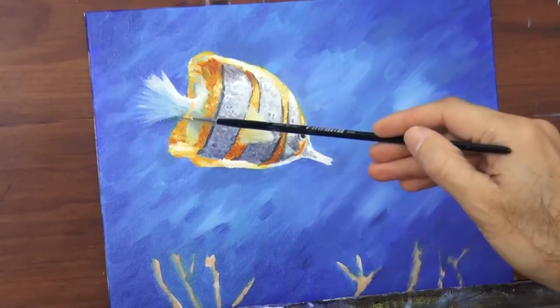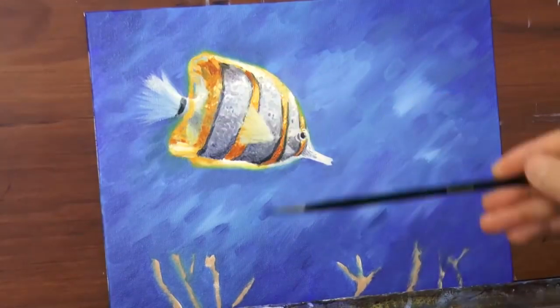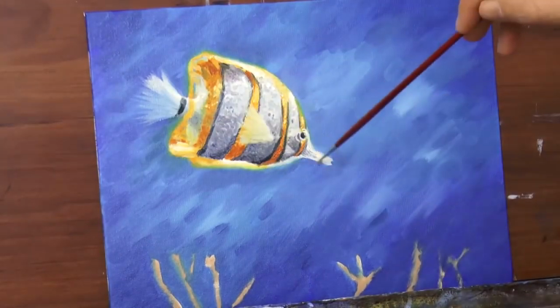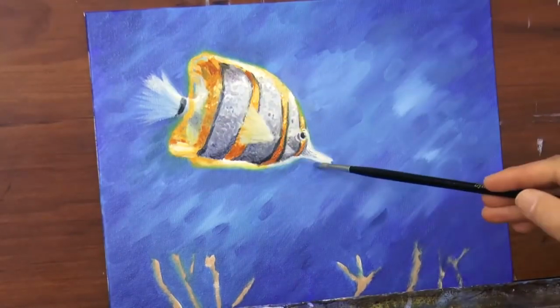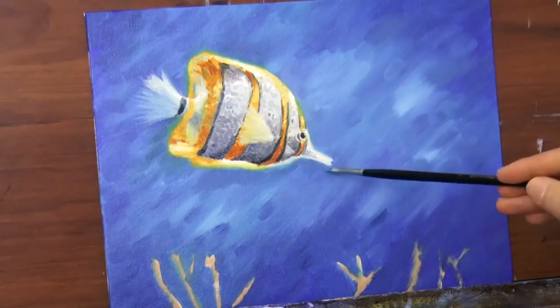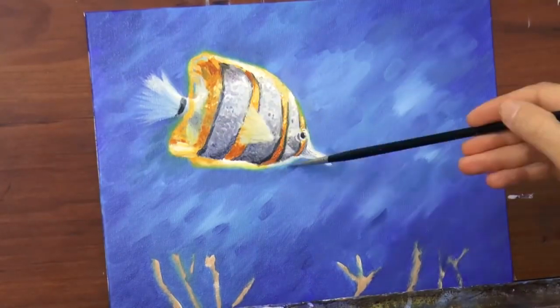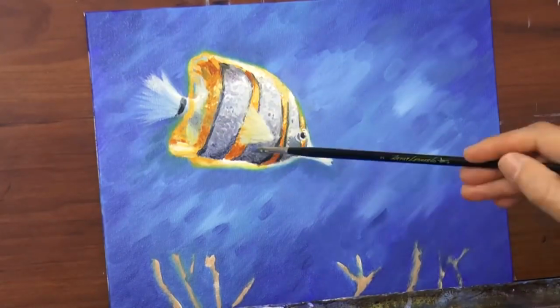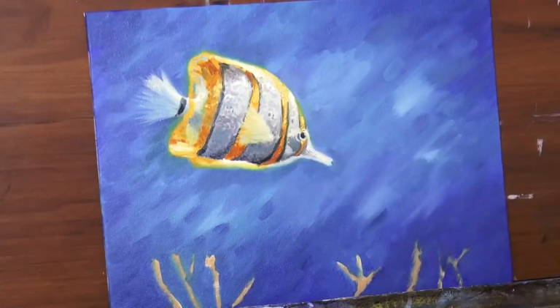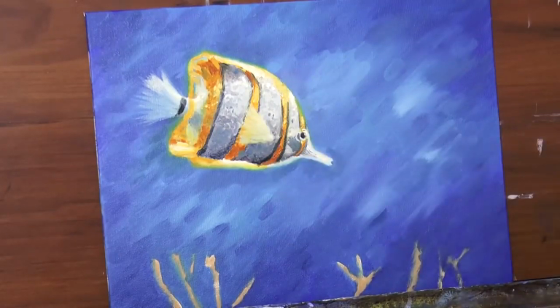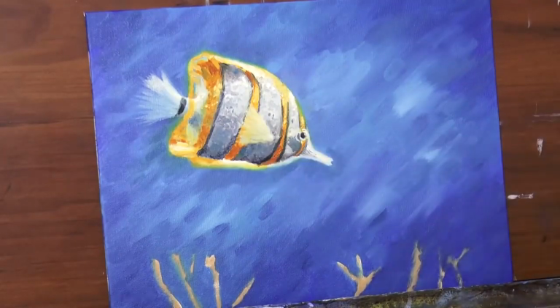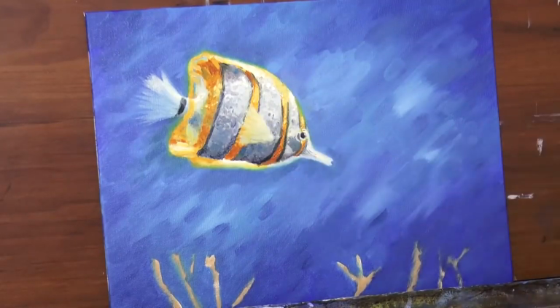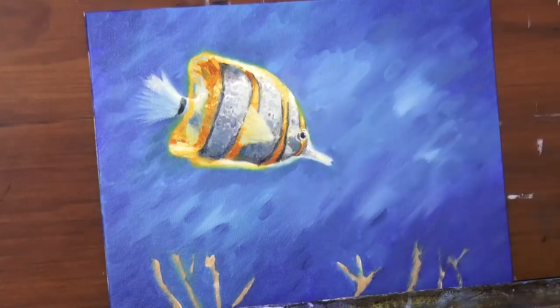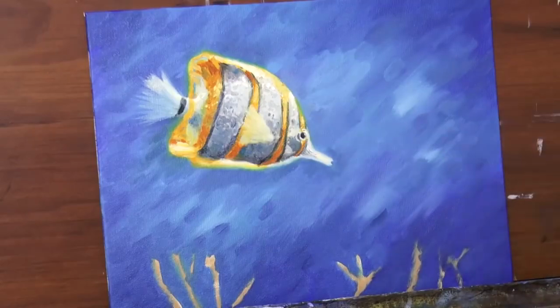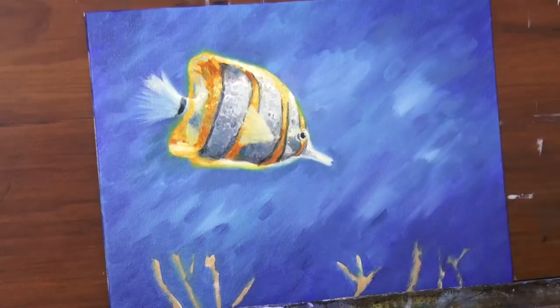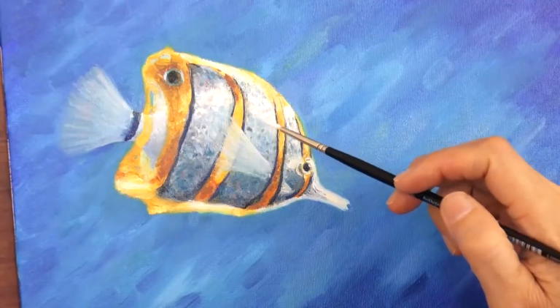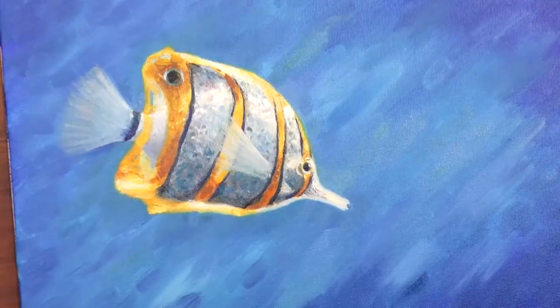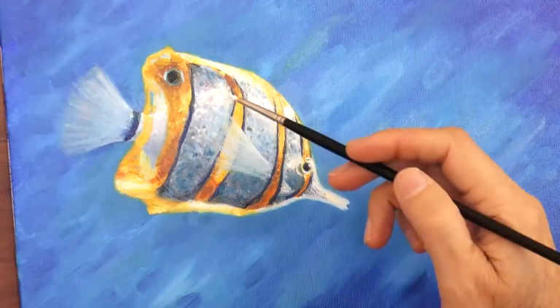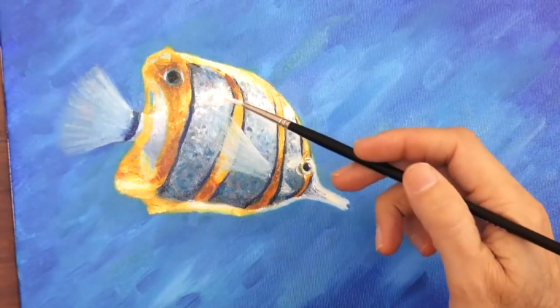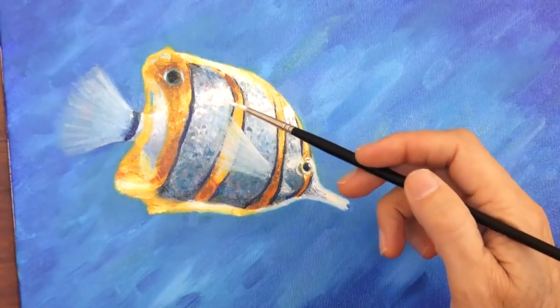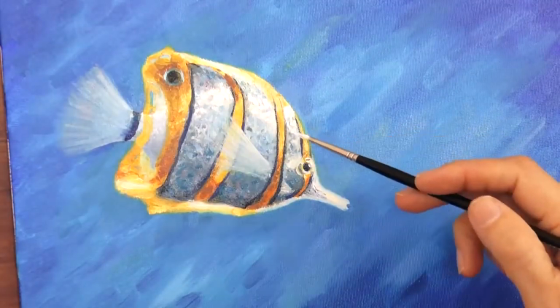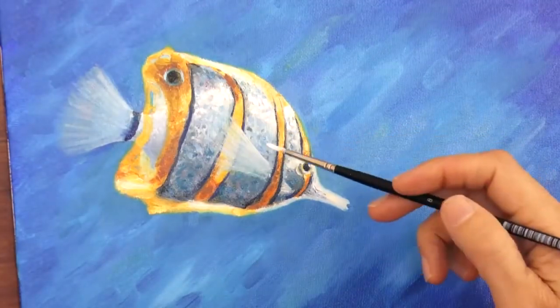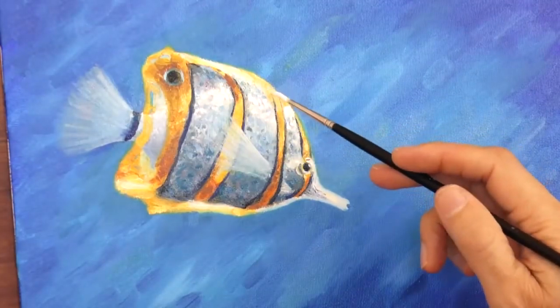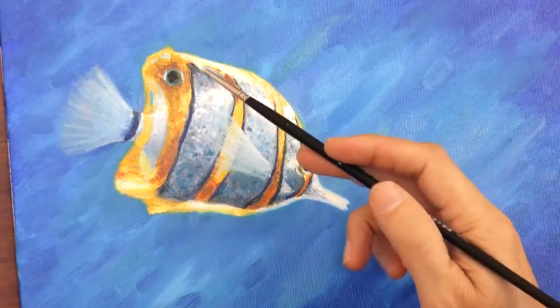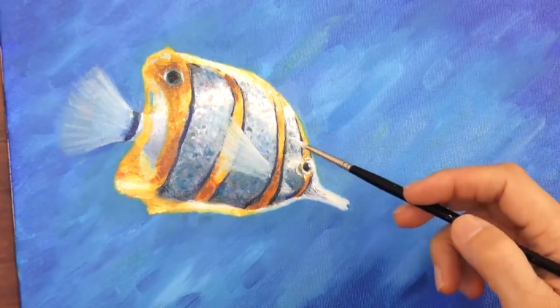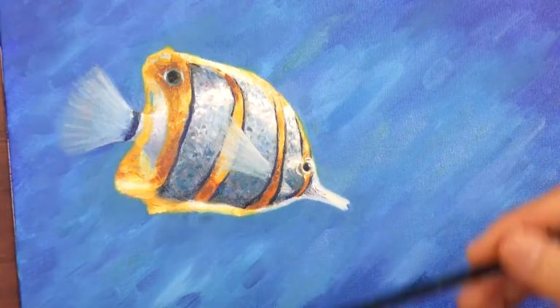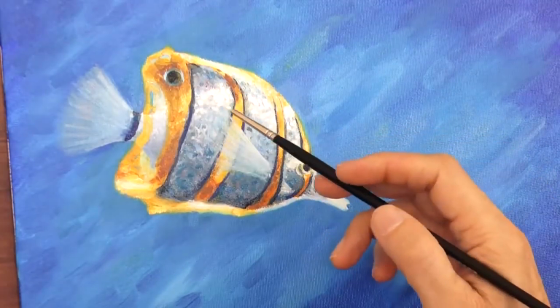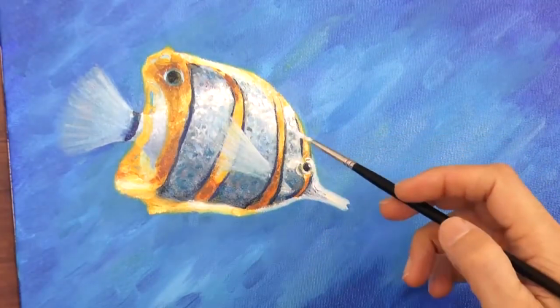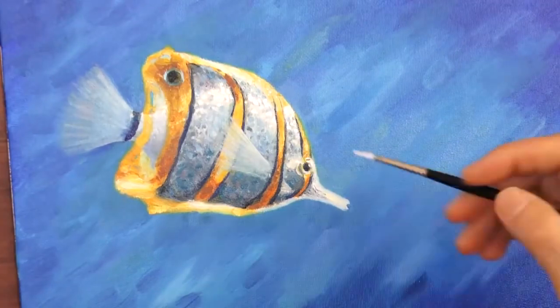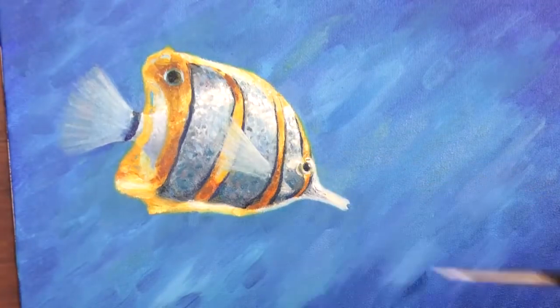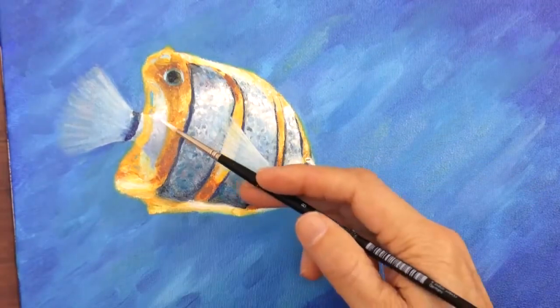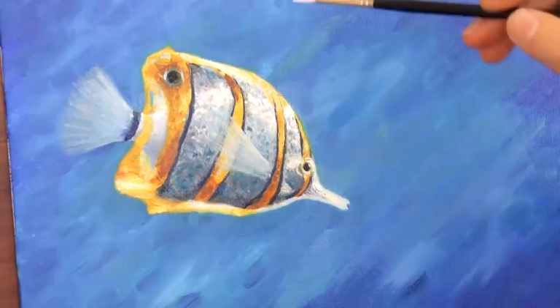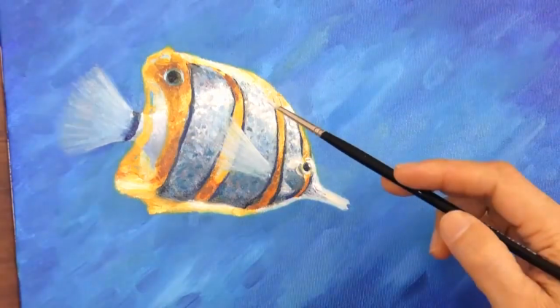I like how it is looking so far. It also has a big black over it without it smearing. OK, let's enhance those lights with the titanium white.